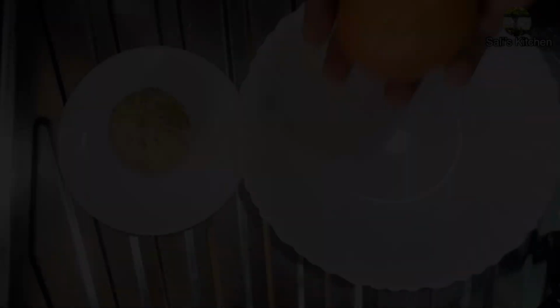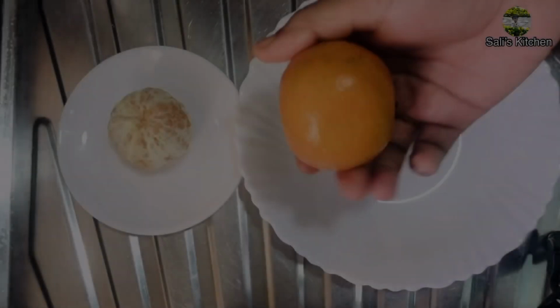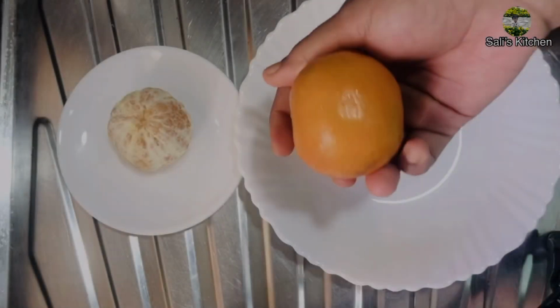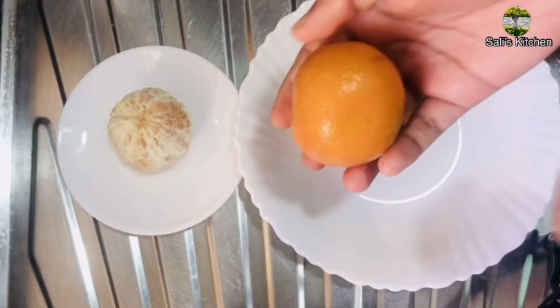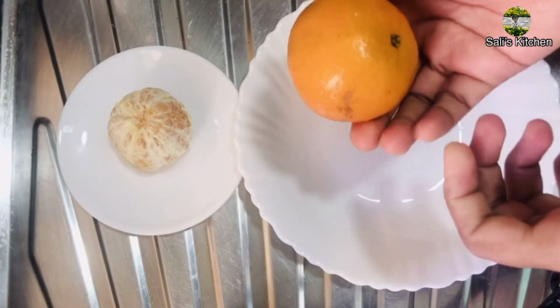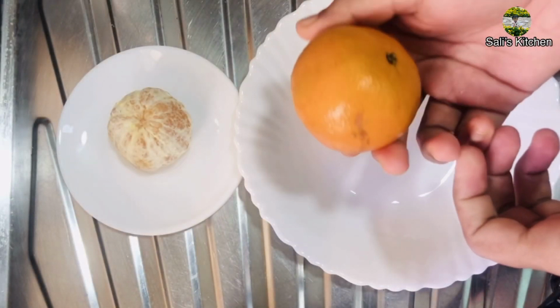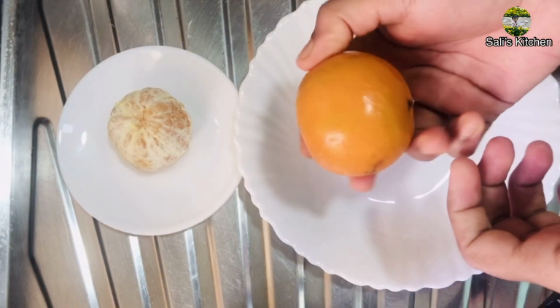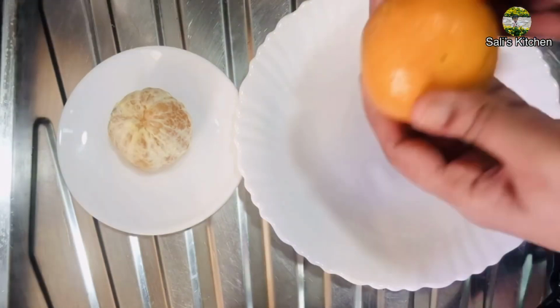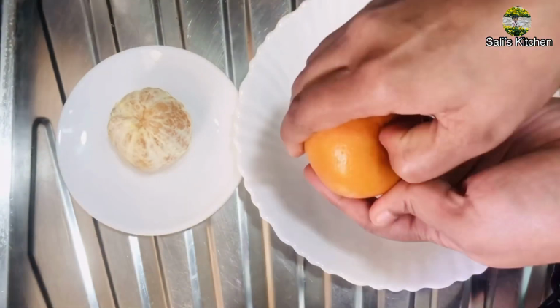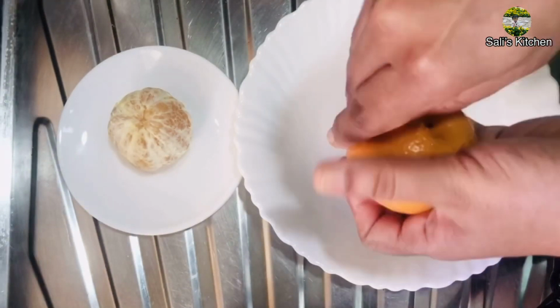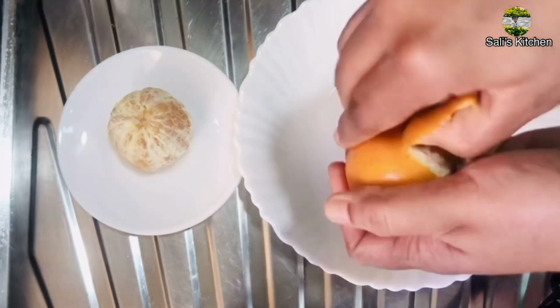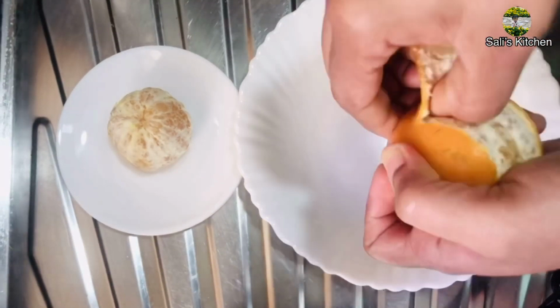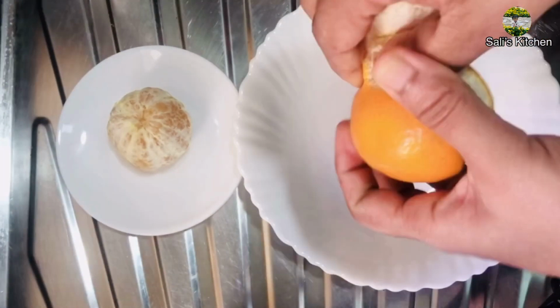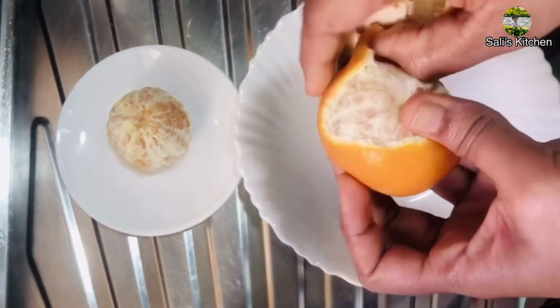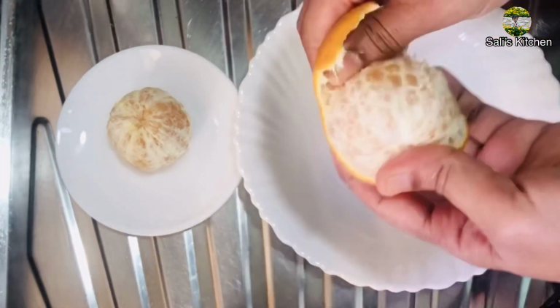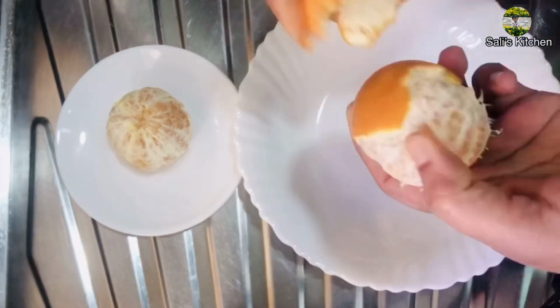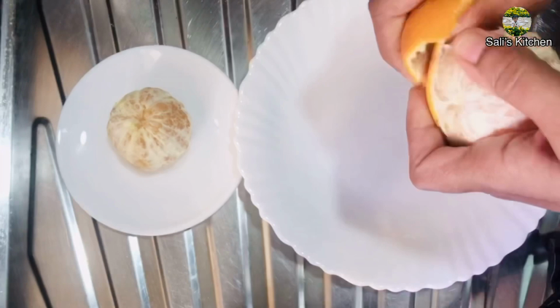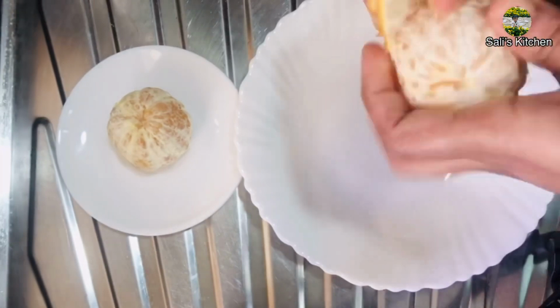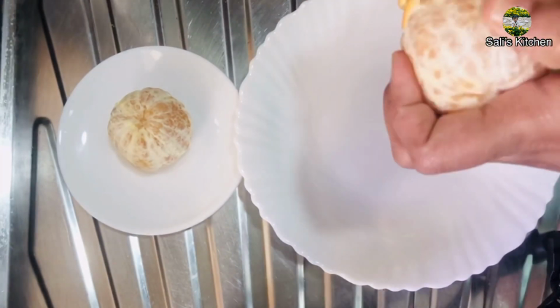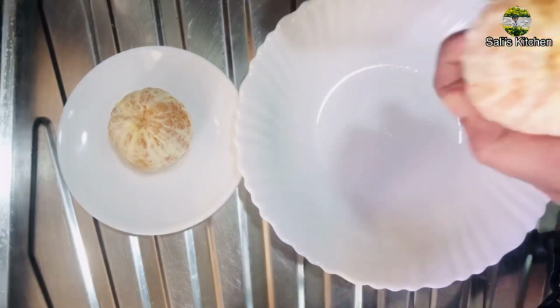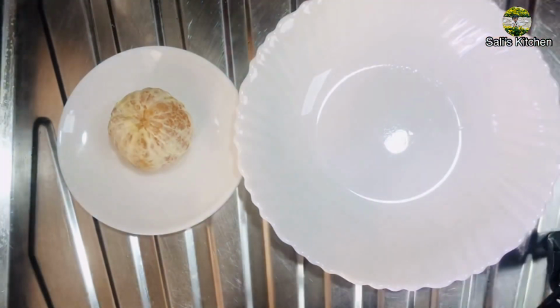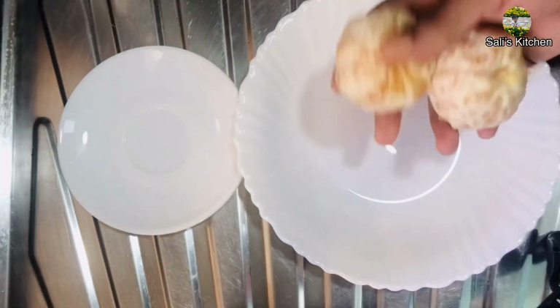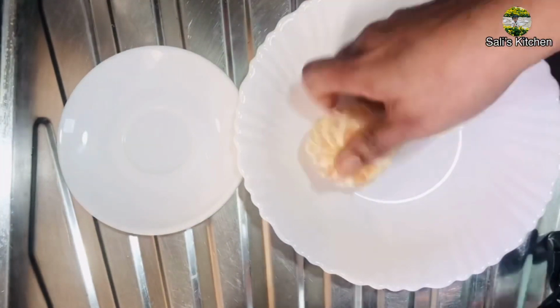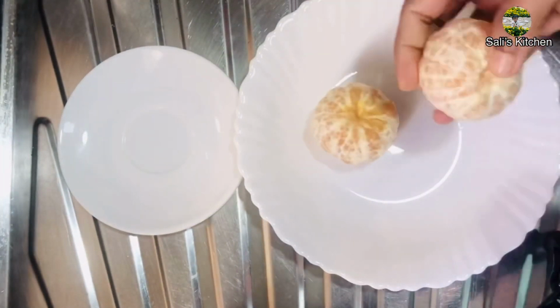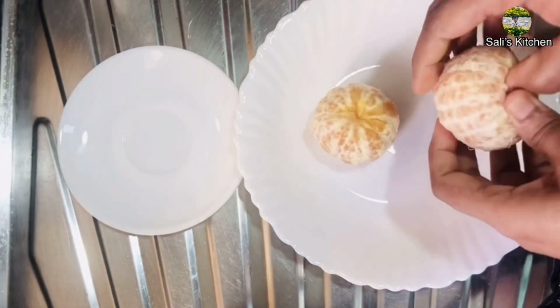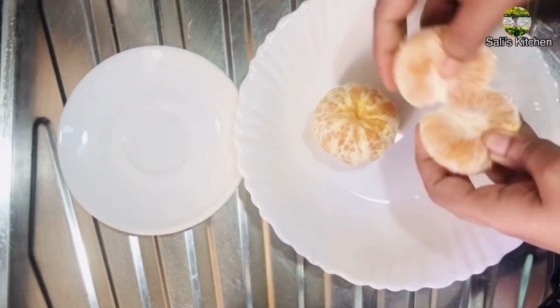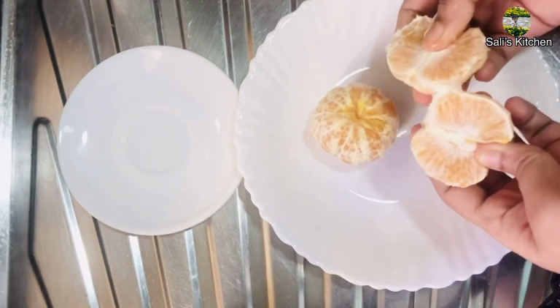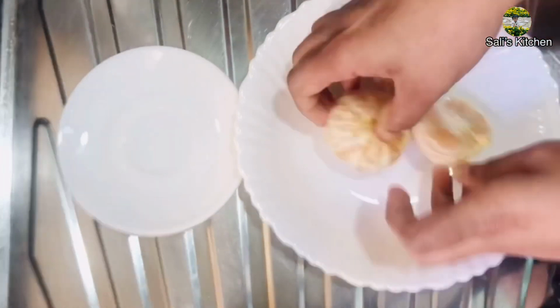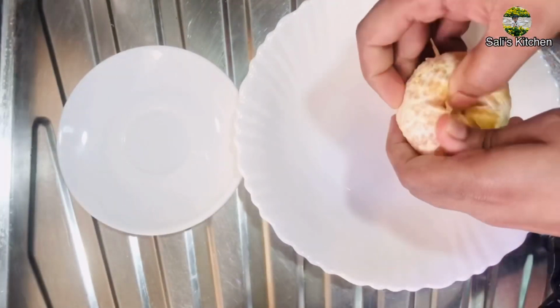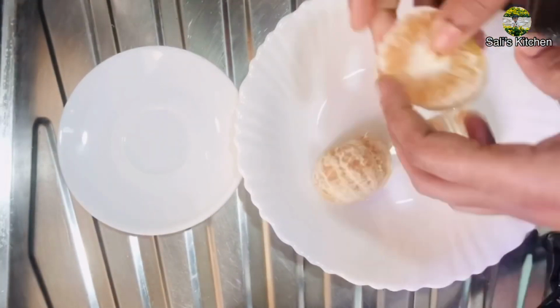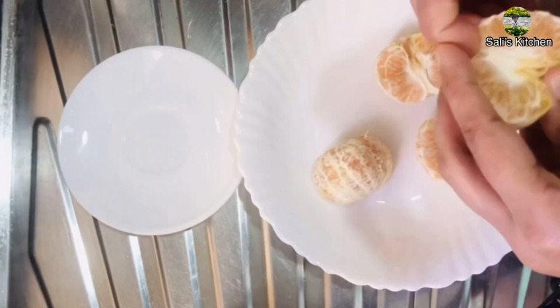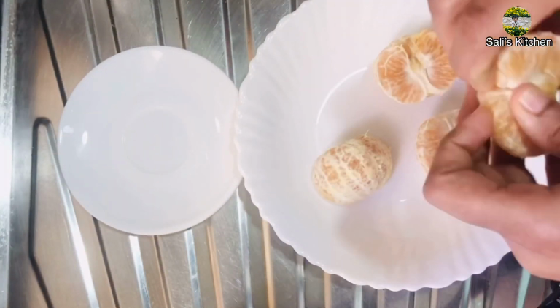Hi Friends! Assalamualaikum! Welcome back to Sully's Kitchen. This is our recipe video. I will share a little bit about this recipe. This recipe is made of orange and curry.